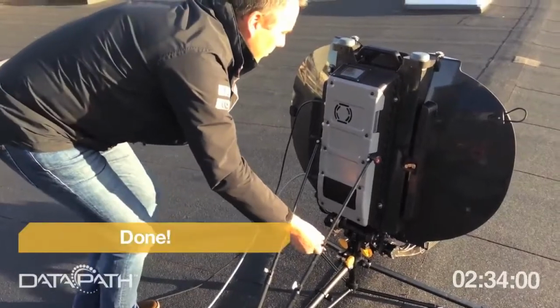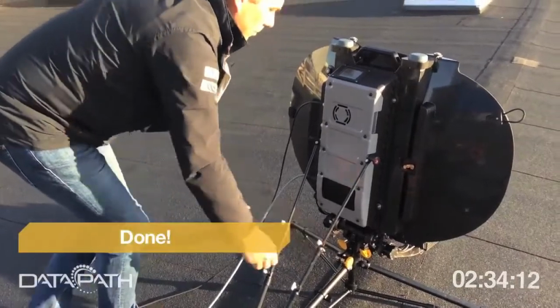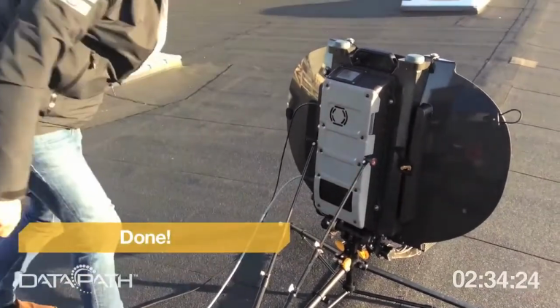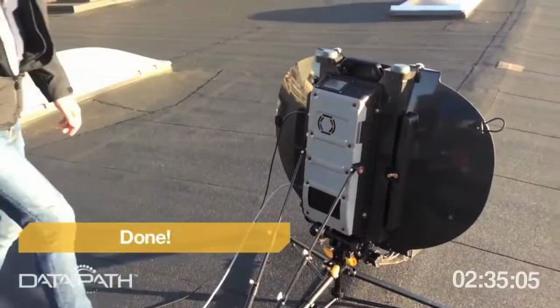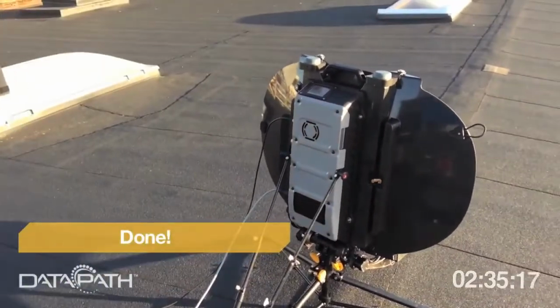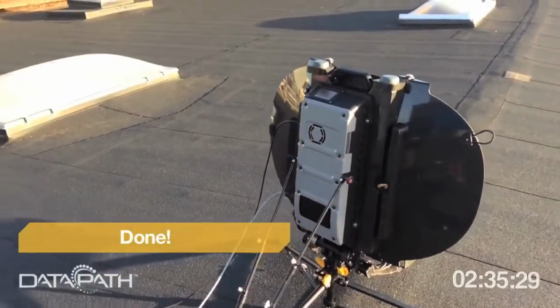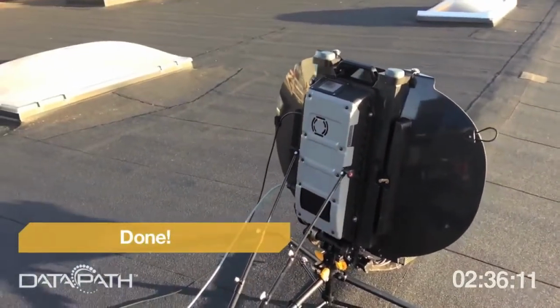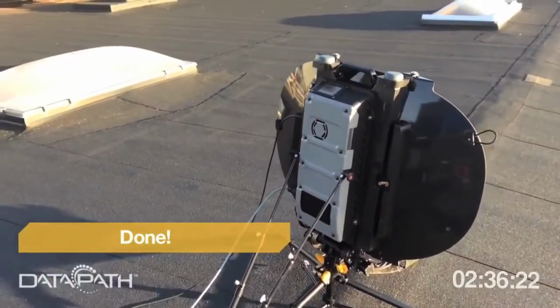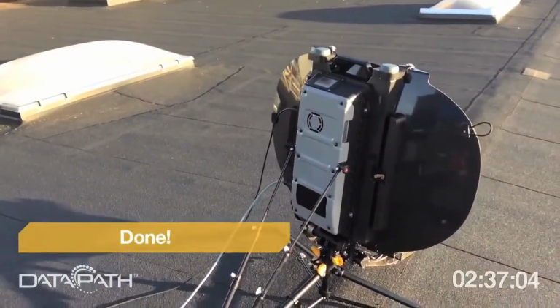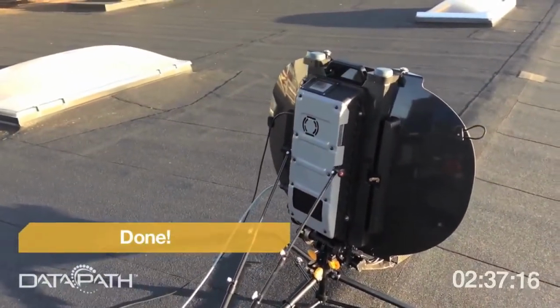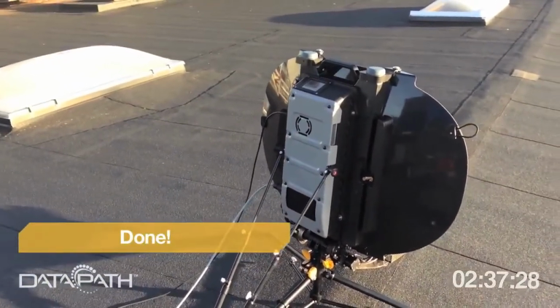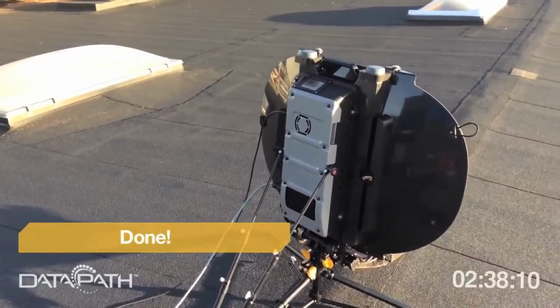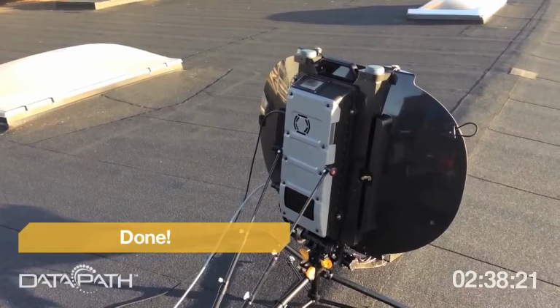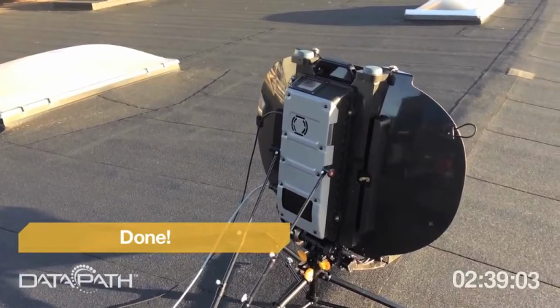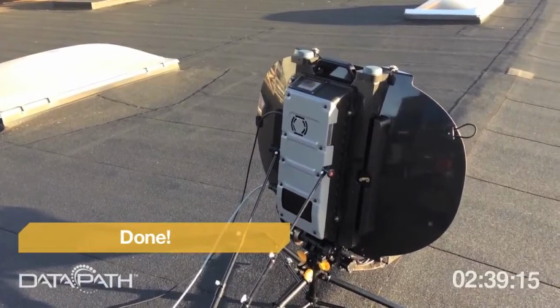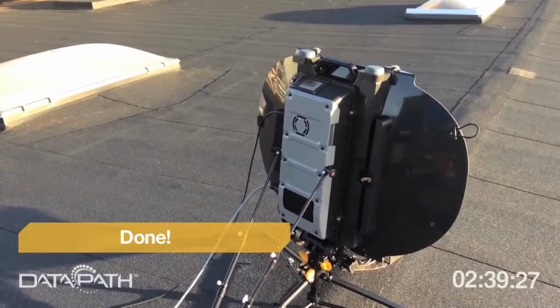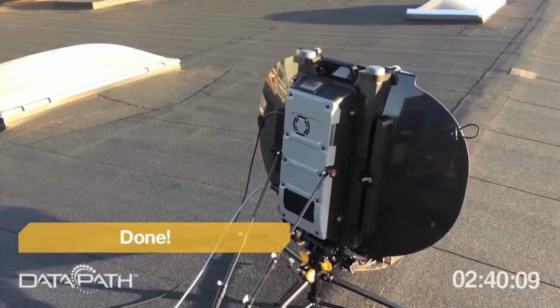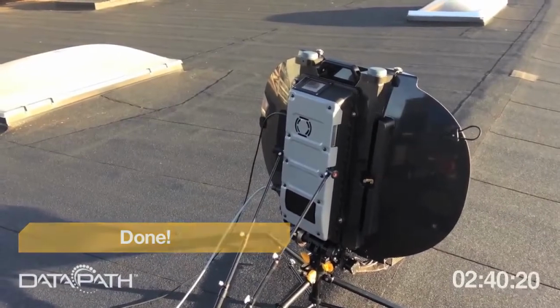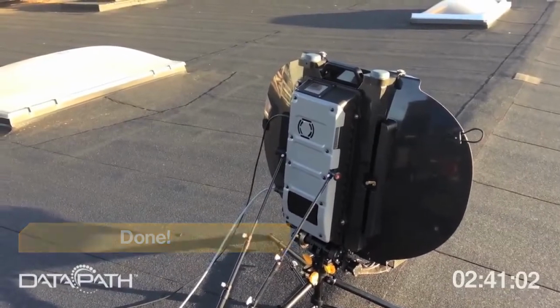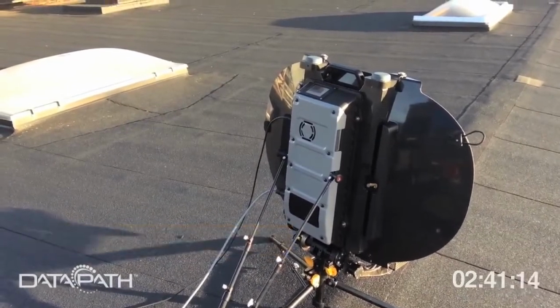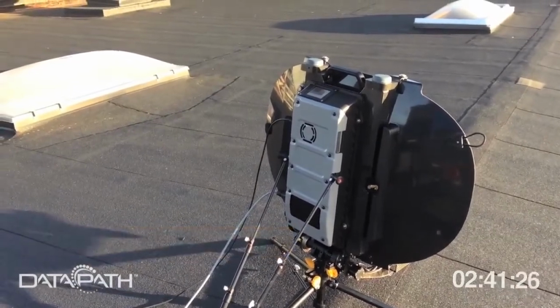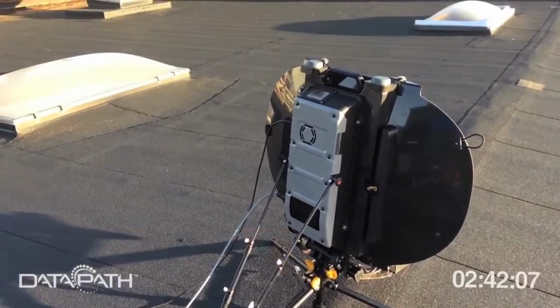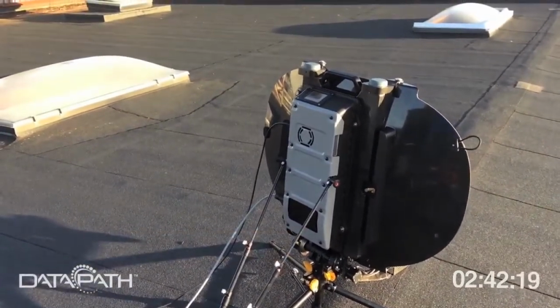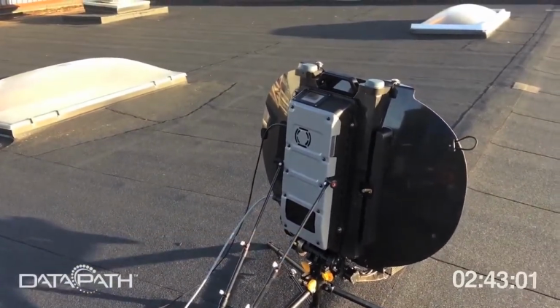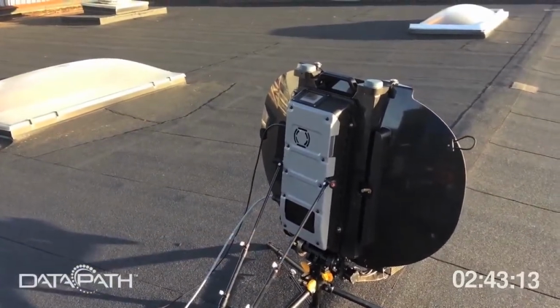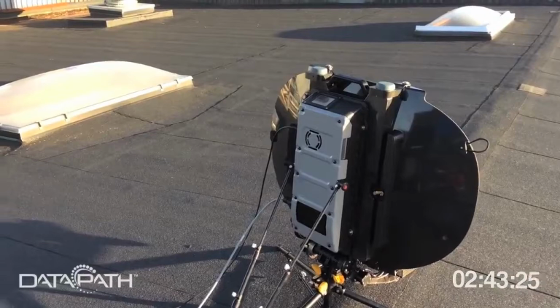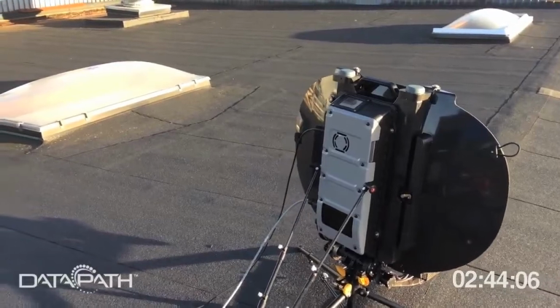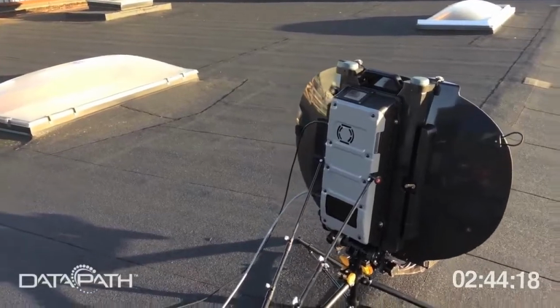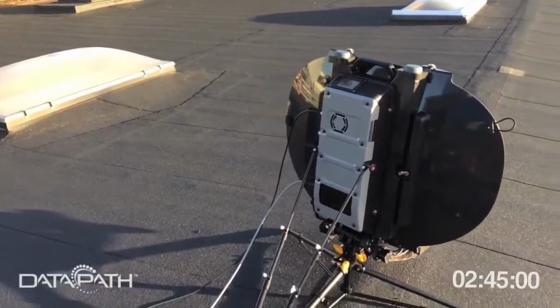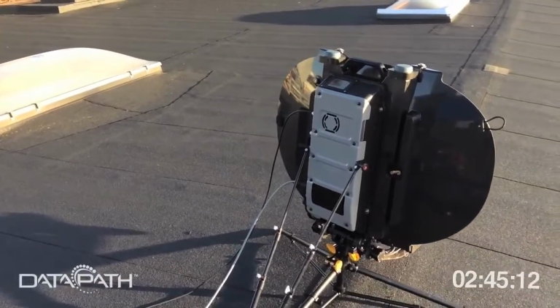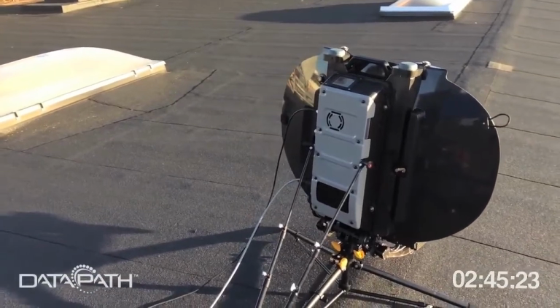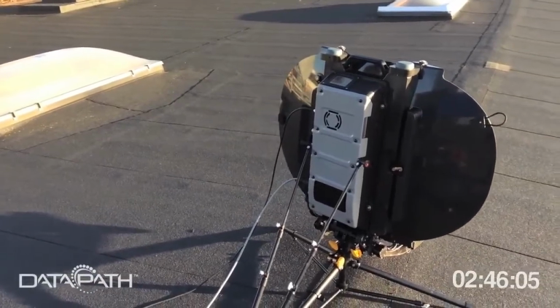You can leave the unit on the roof. It's a fully ruggedized carbon fiber and die-cast magnesium design — you can just leave it here and it will transmit and maintain your connection for you.